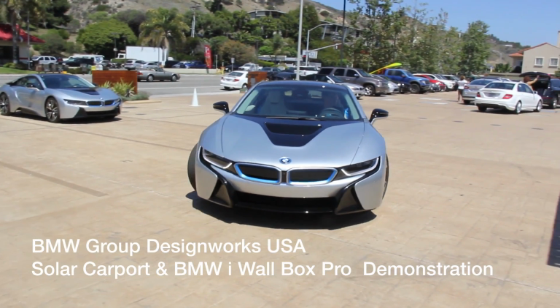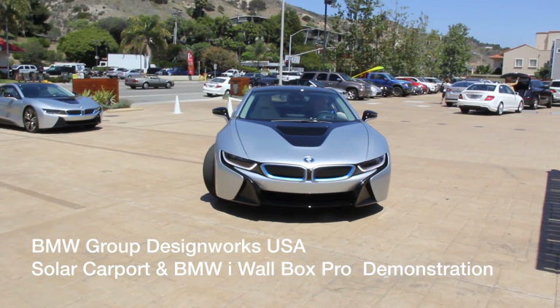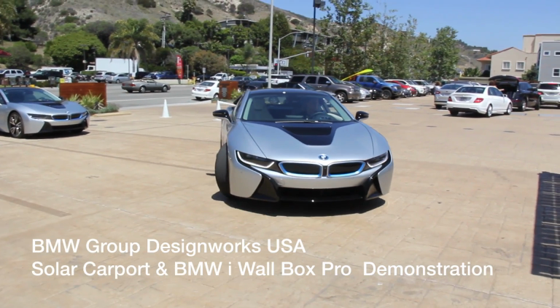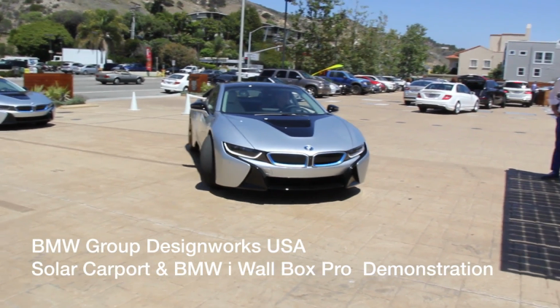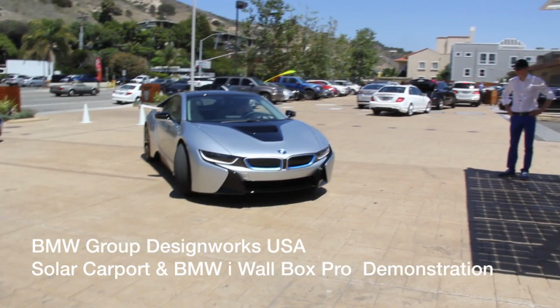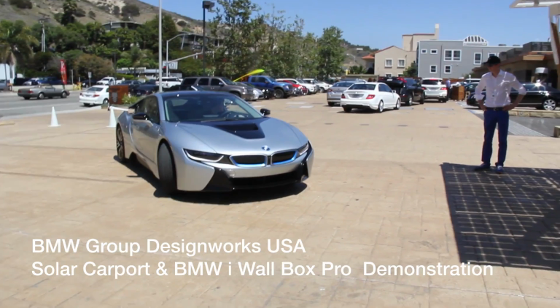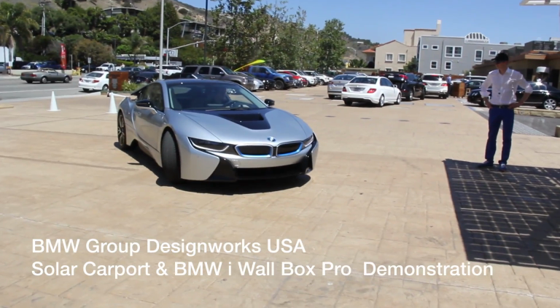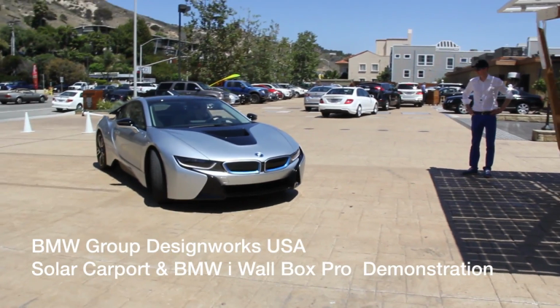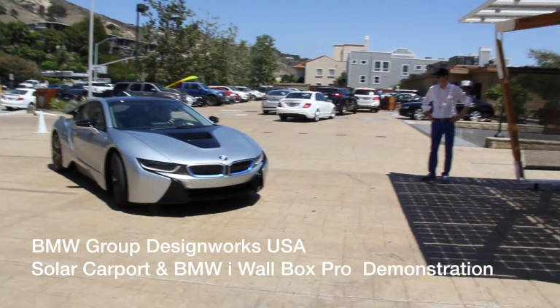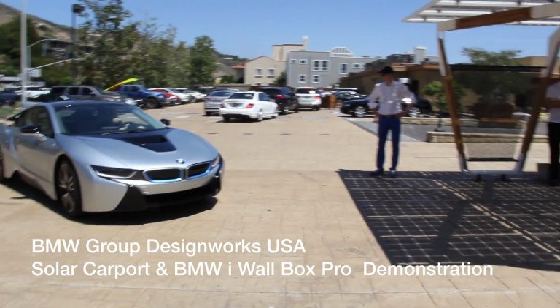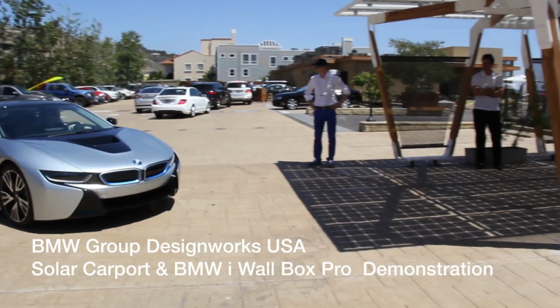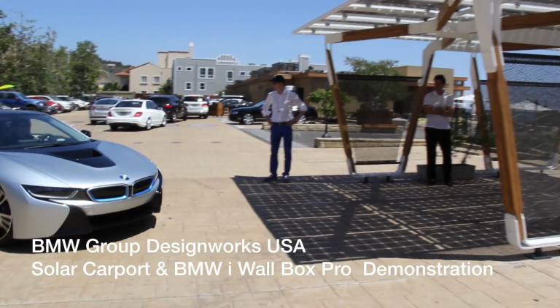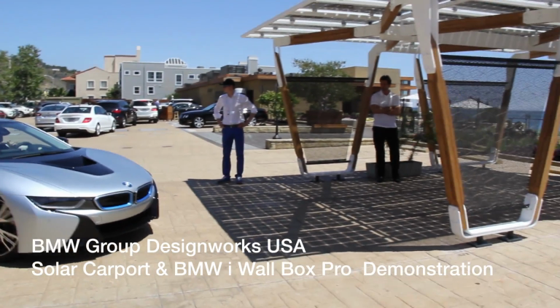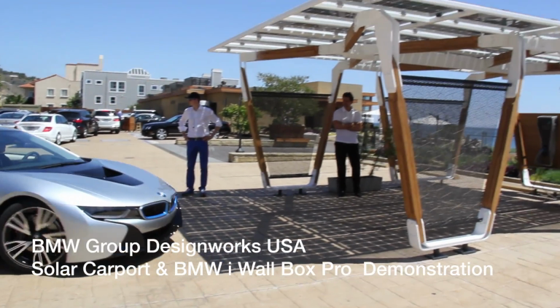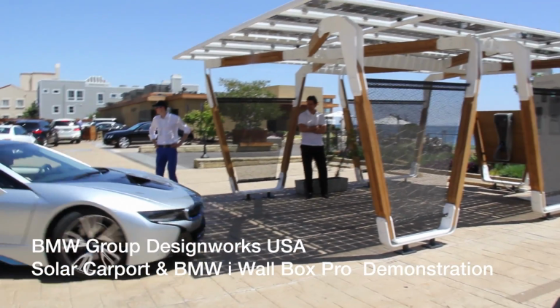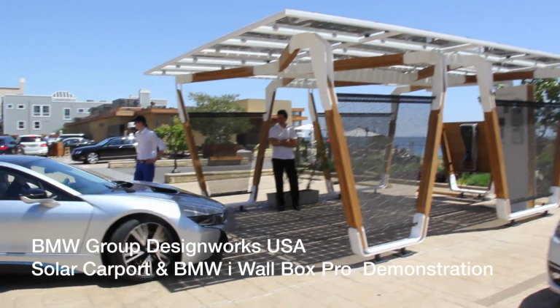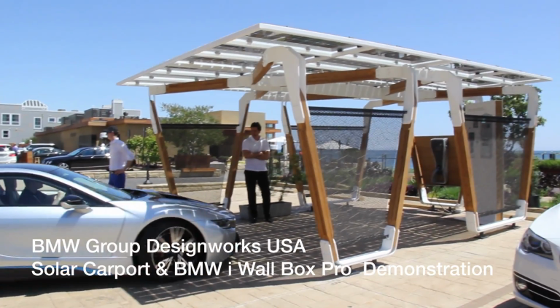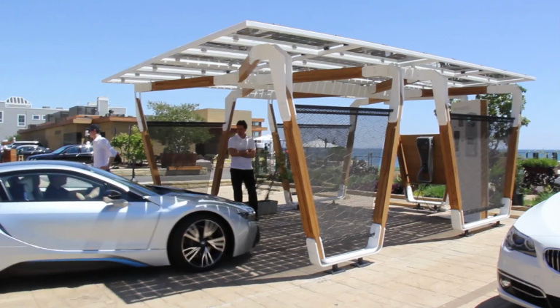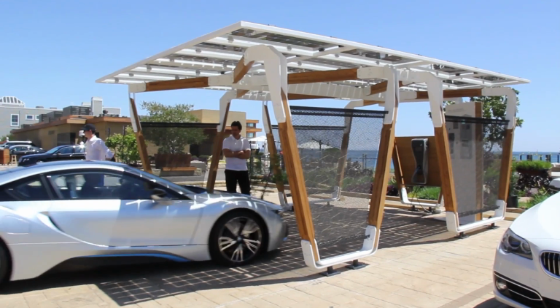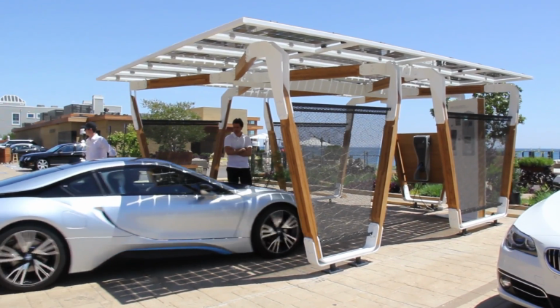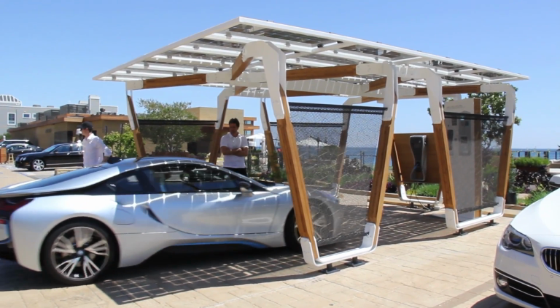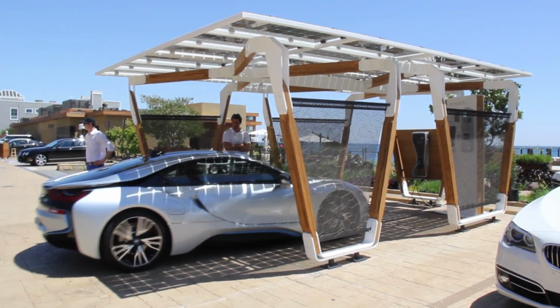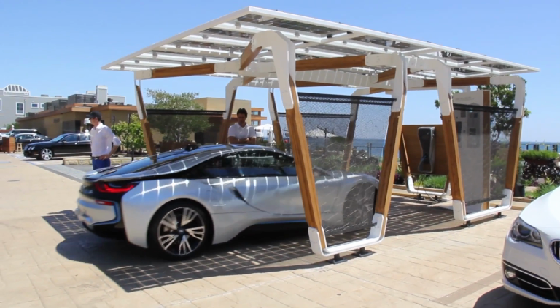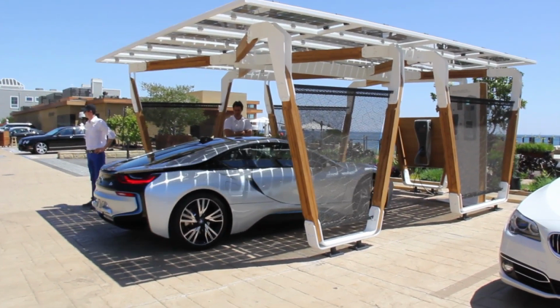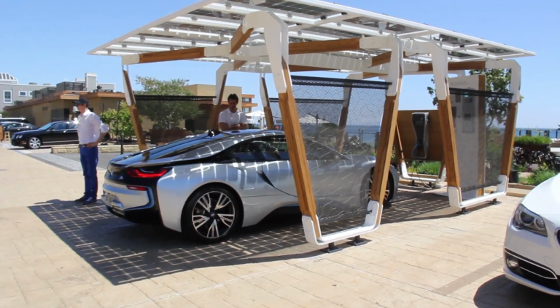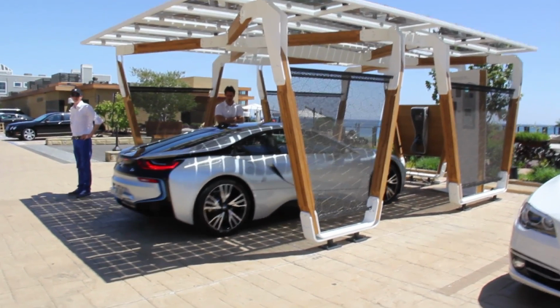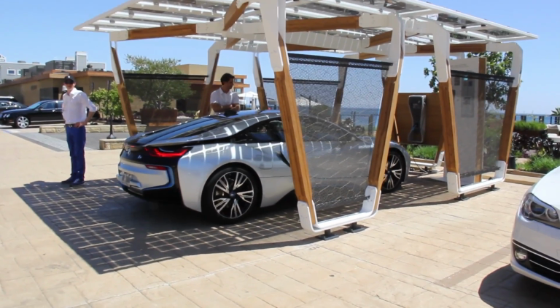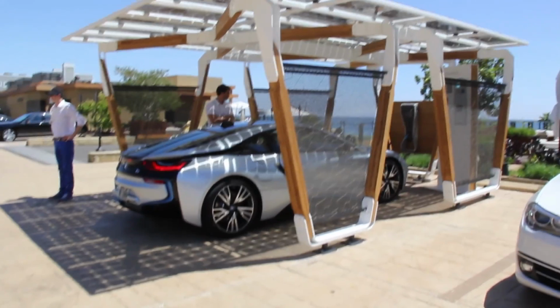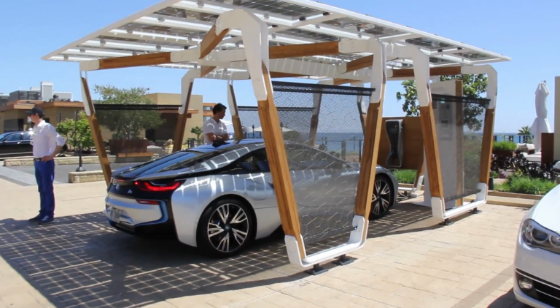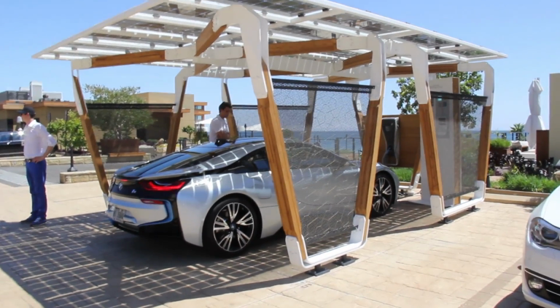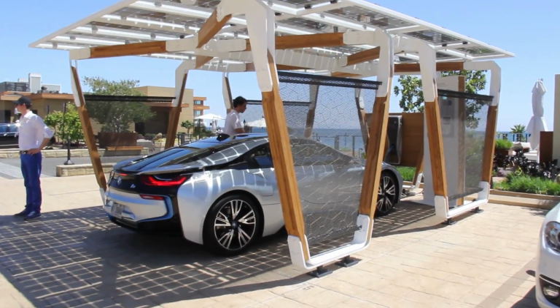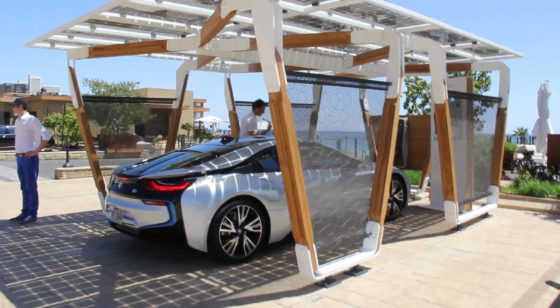Here's the i8 going to the BMW DesignWorks 360 charging station. We're doing about half the day and now we're here to top up on some electricity.